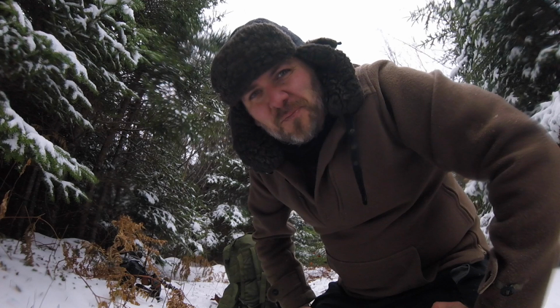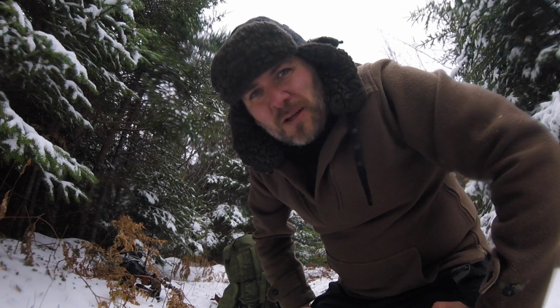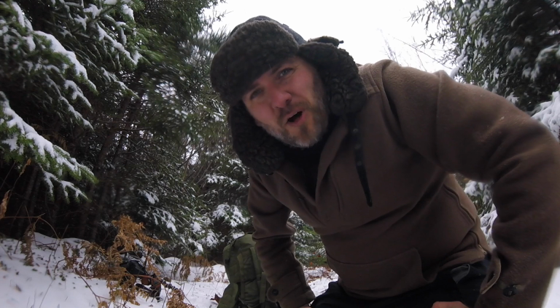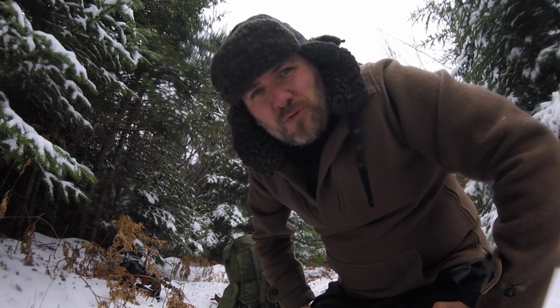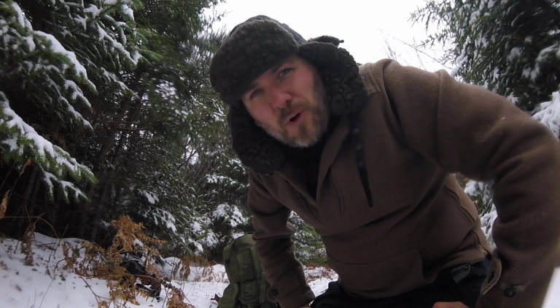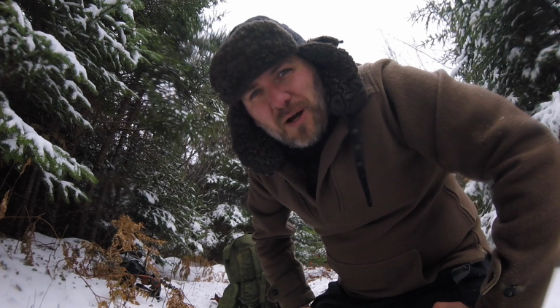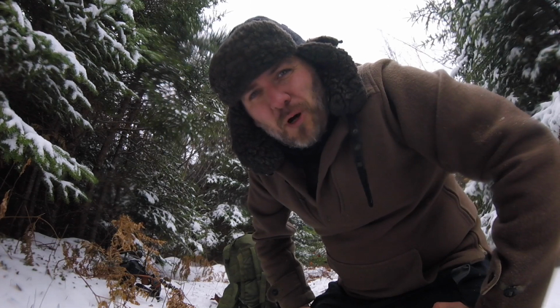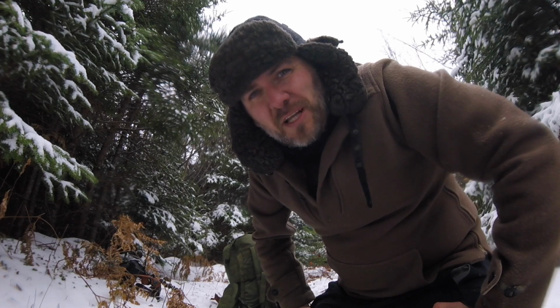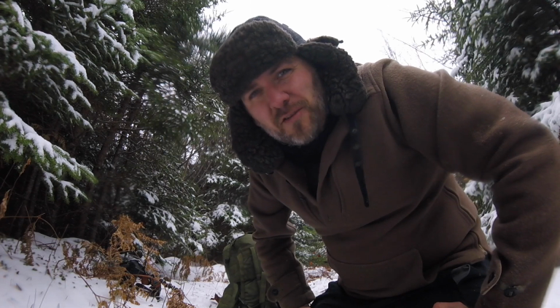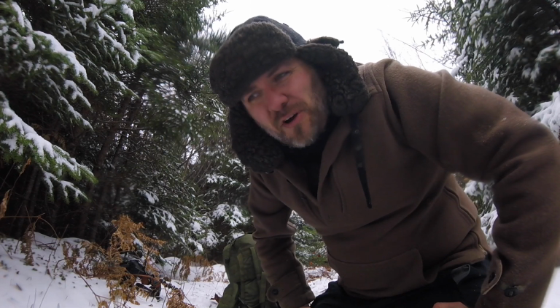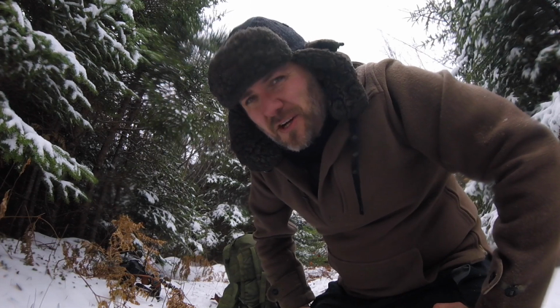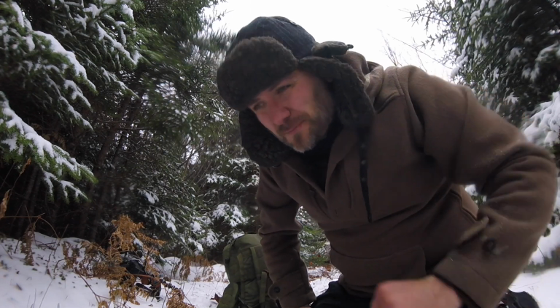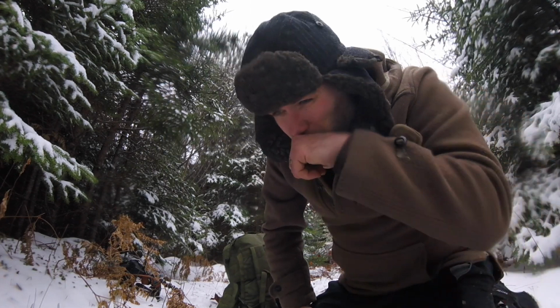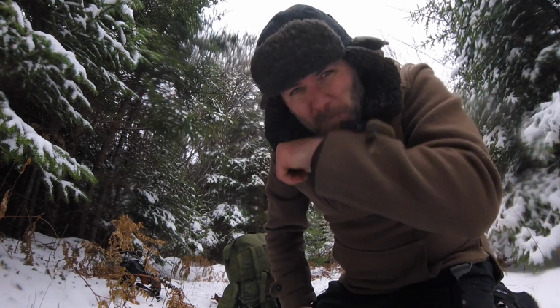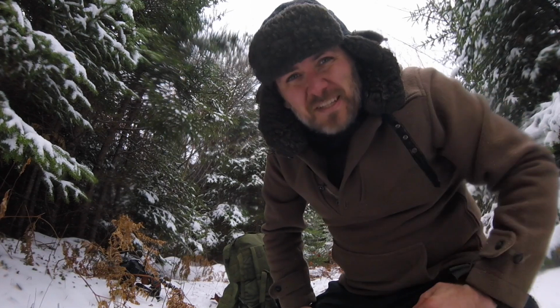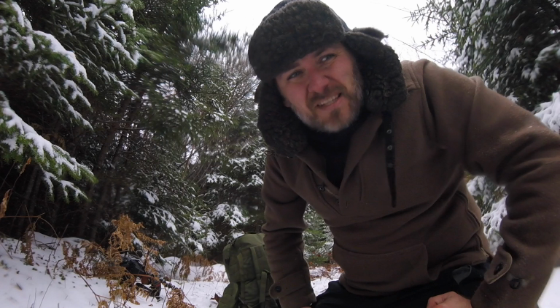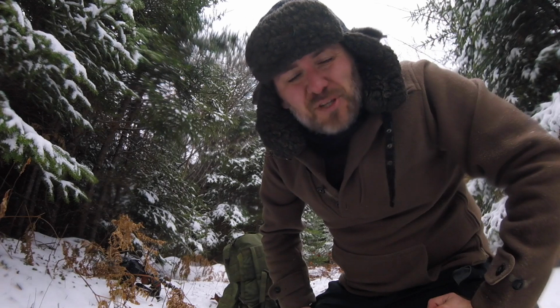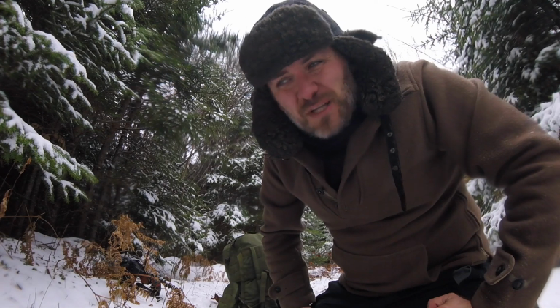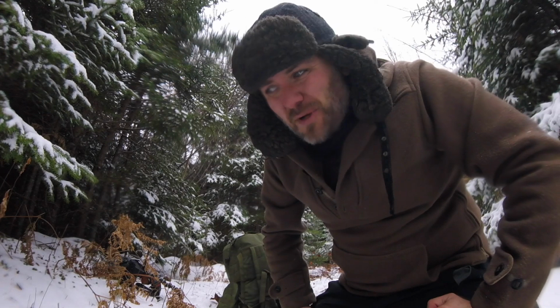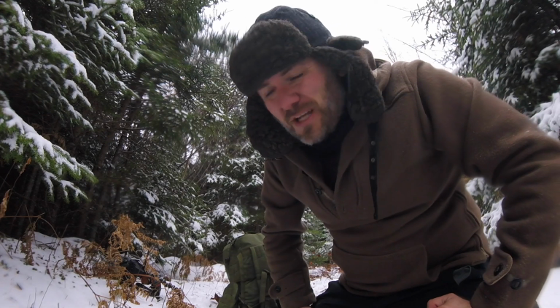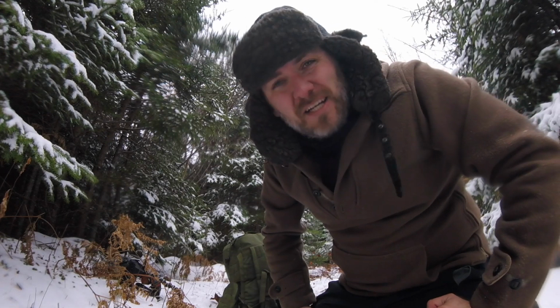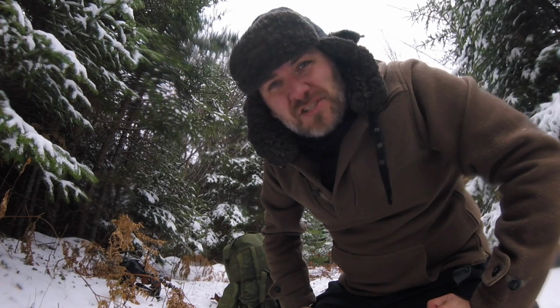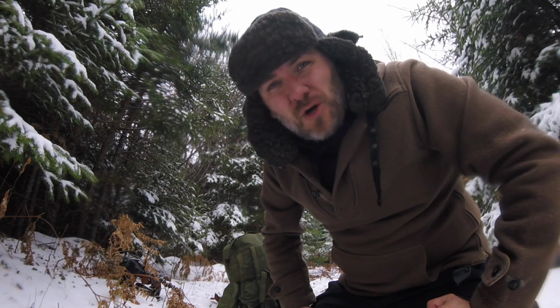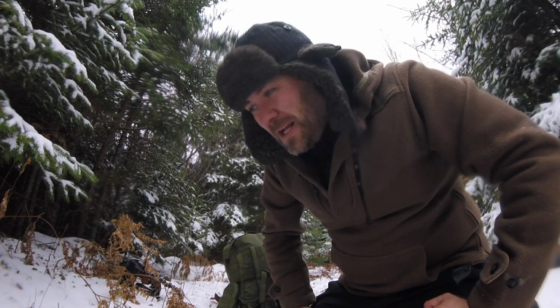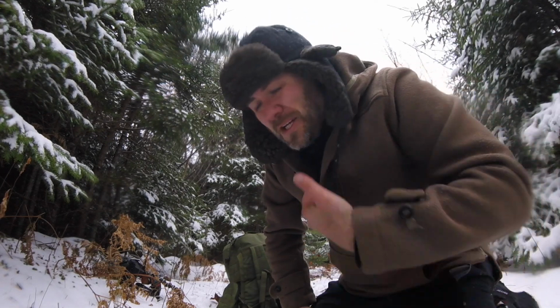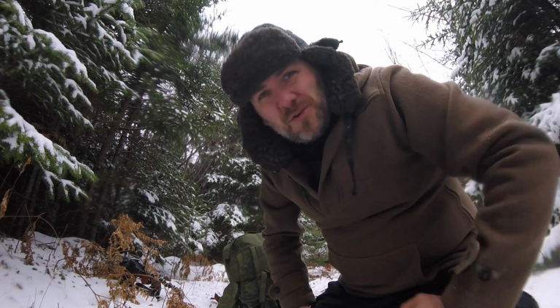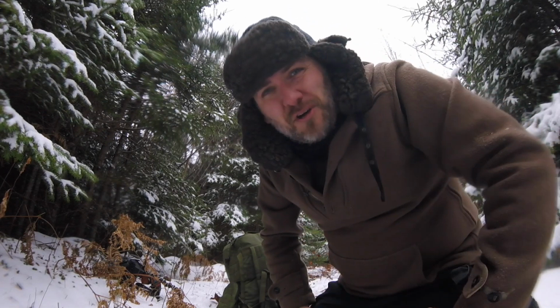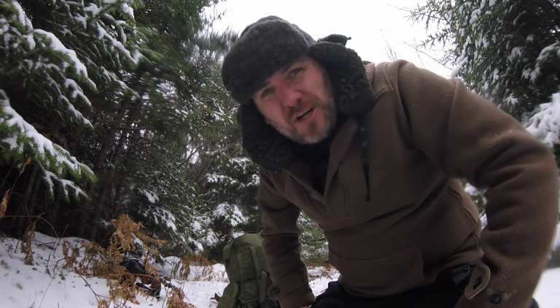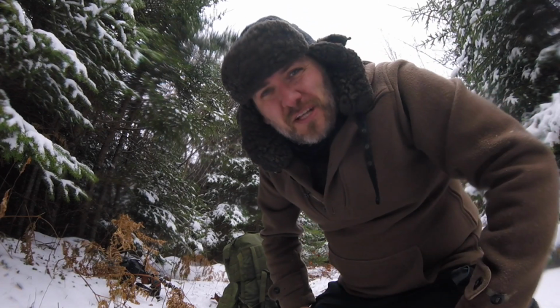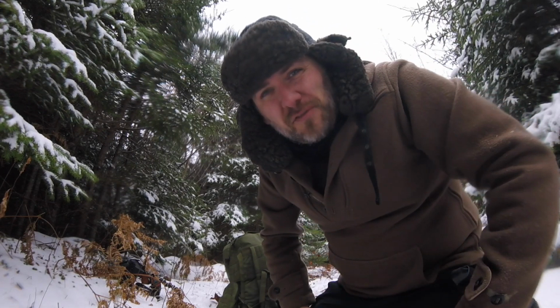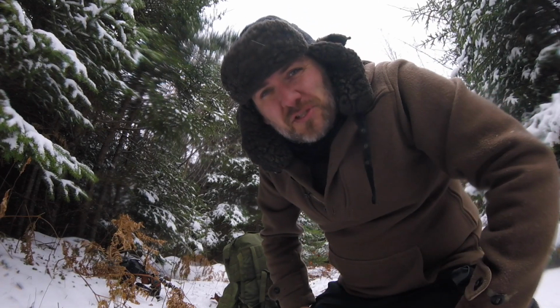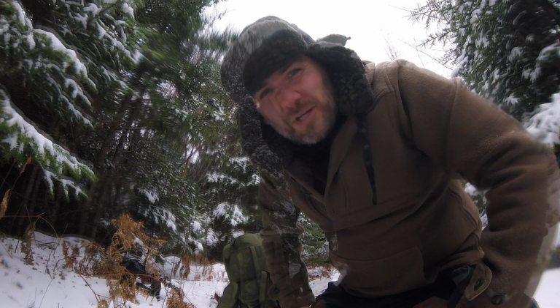Volume four in my one minute of bushcraft series. Today's episode is about eating snow to hydrate yourself in a survival situation.